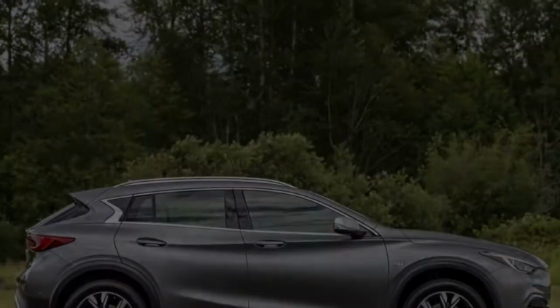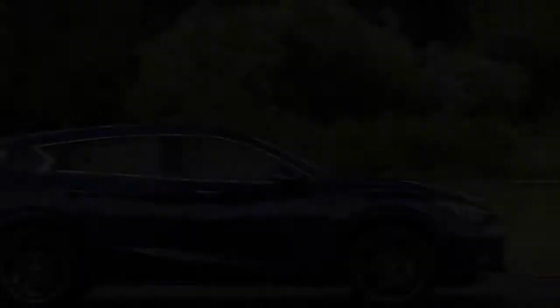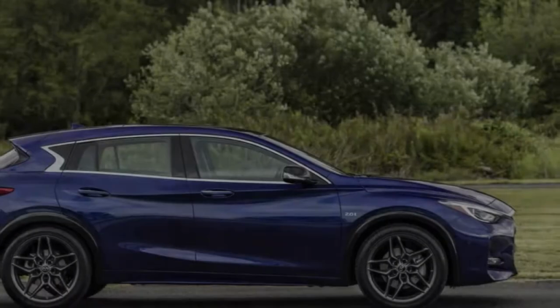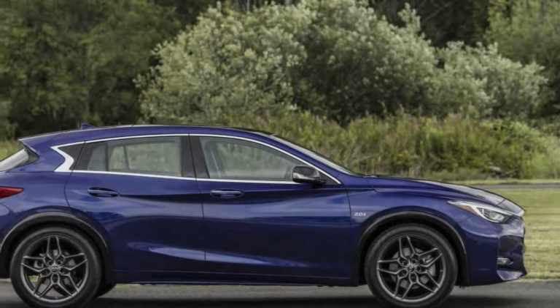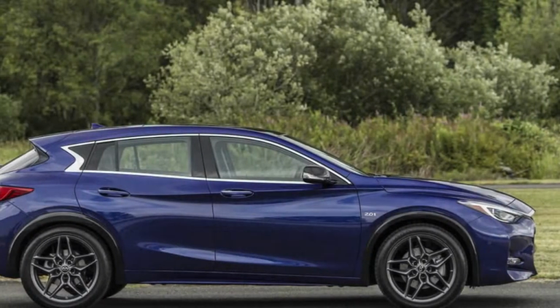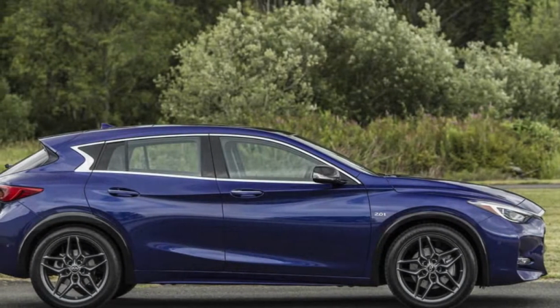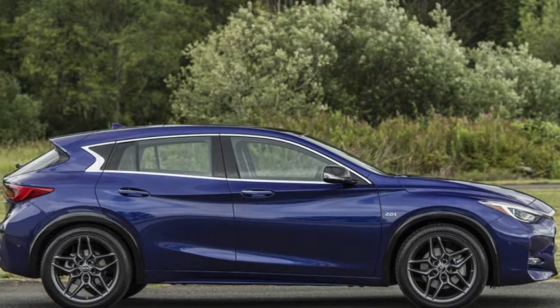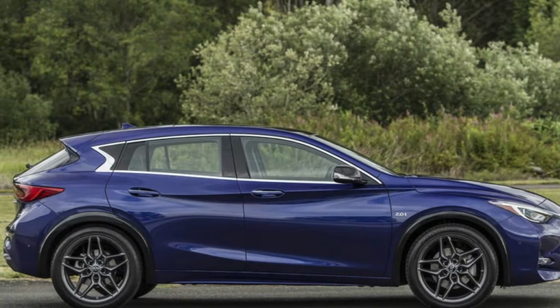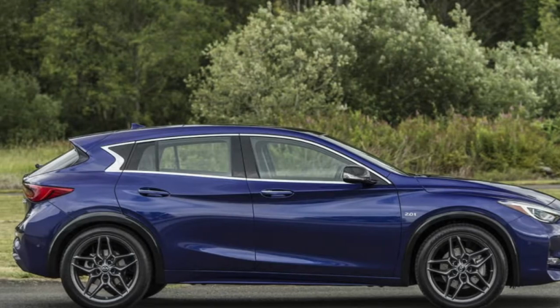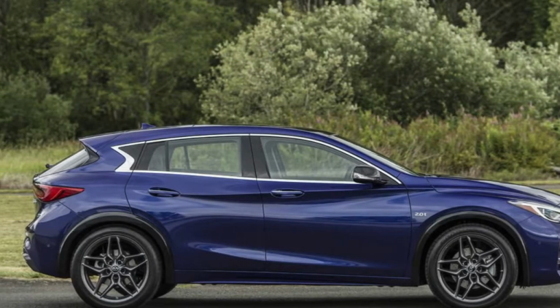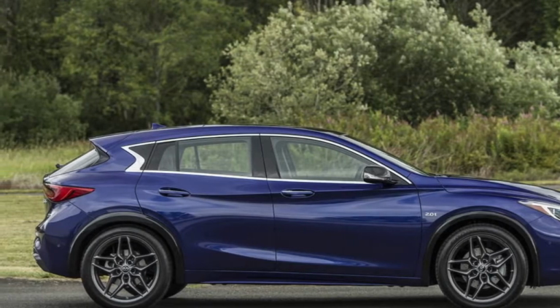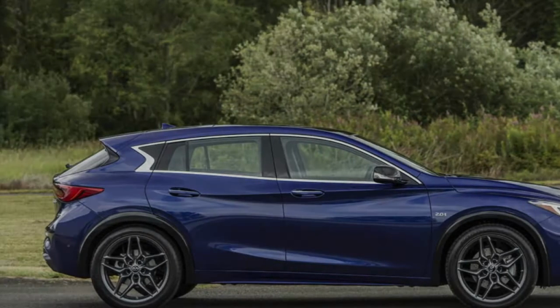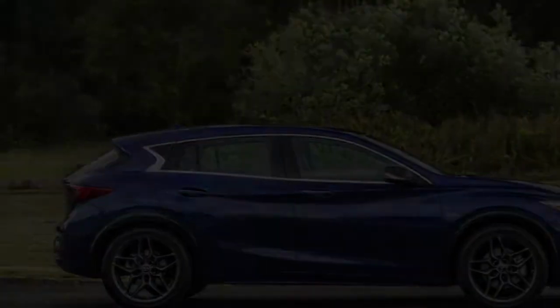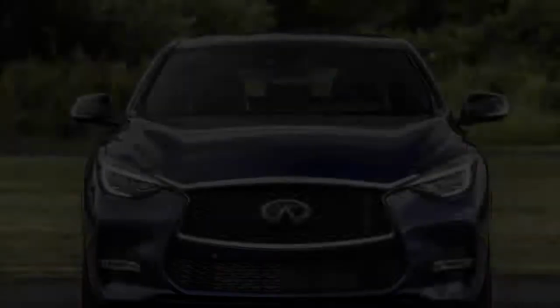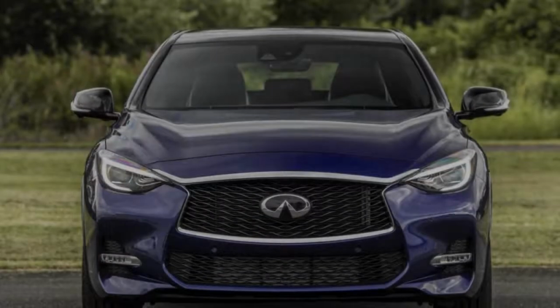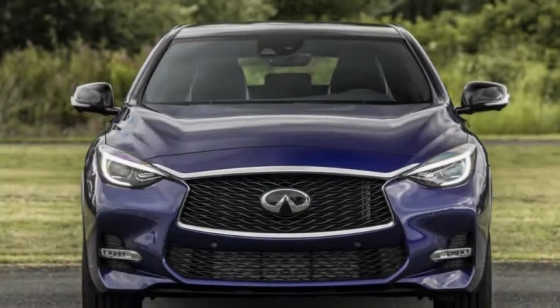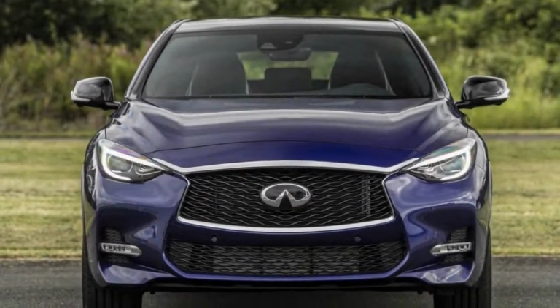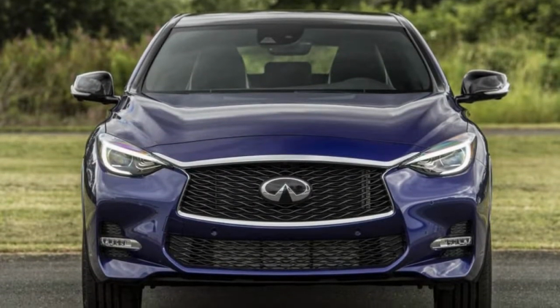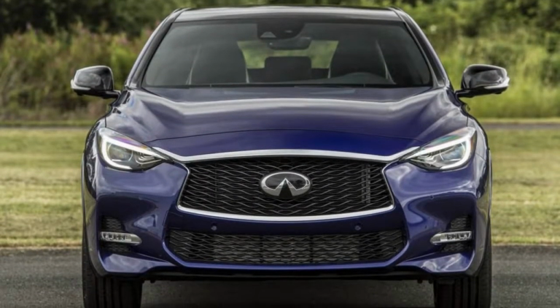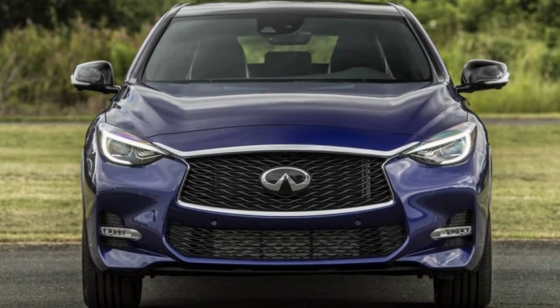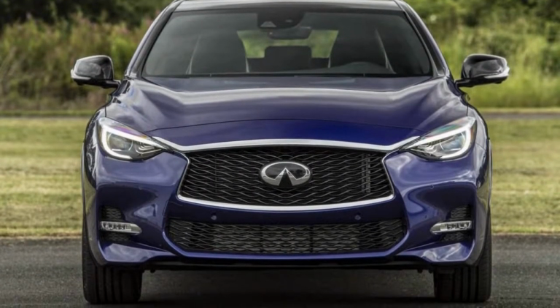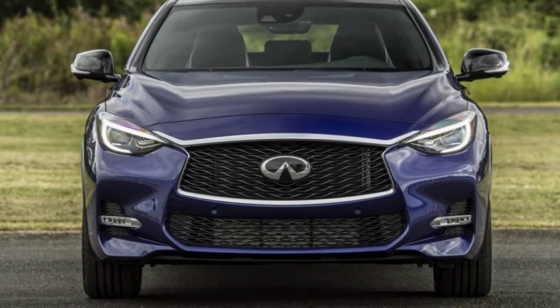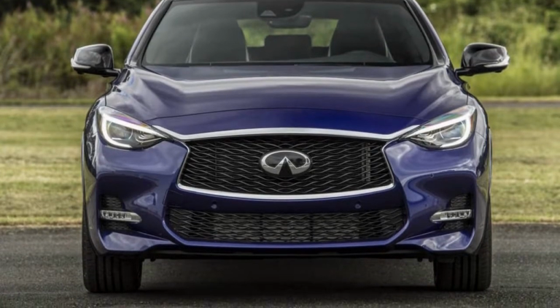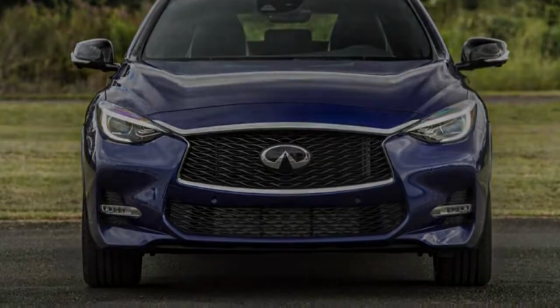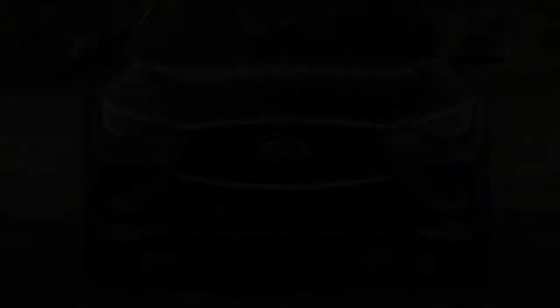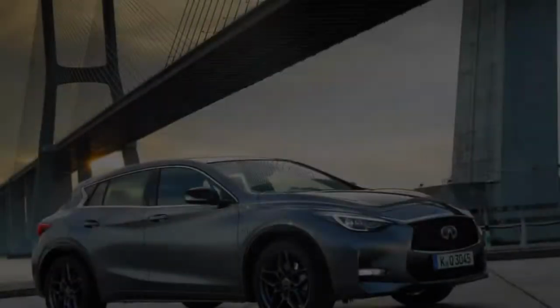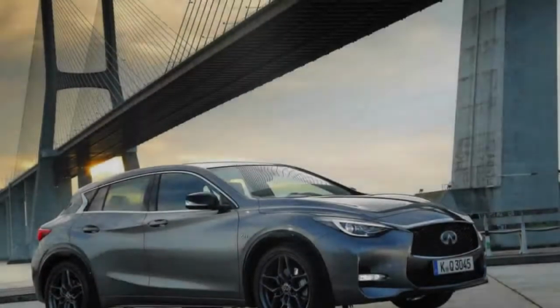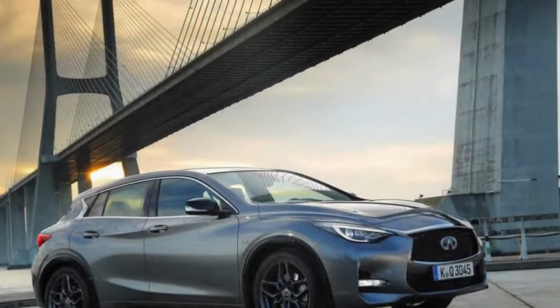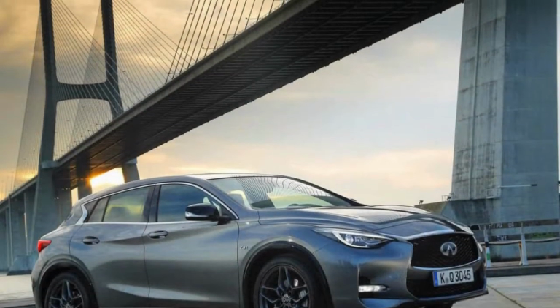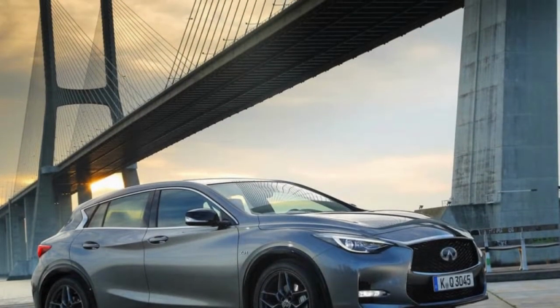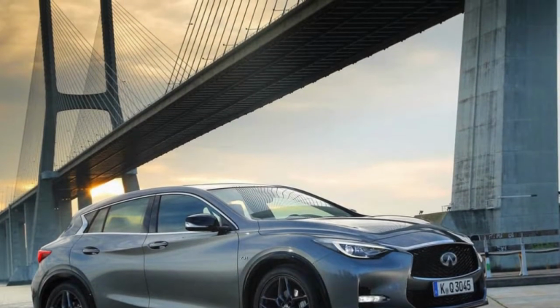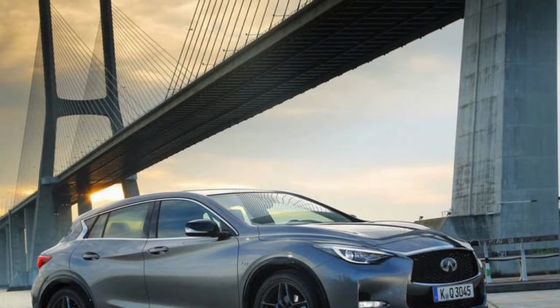Rolling down the road at any speed, the body and chassis is free of any cricks or moans, which allows the shocks to do their job nicely. Equally pleasant, the QX30 cabin feels plenty comfy and comforting after a full day's work.